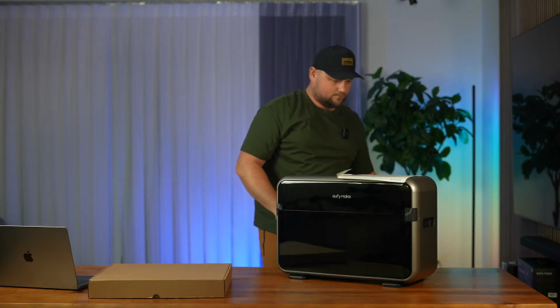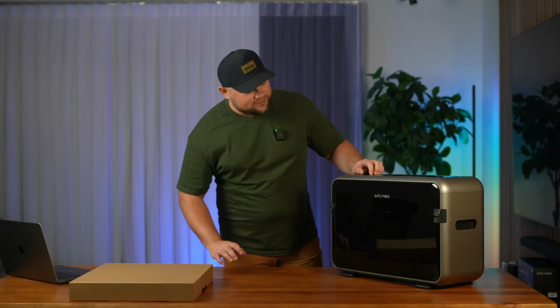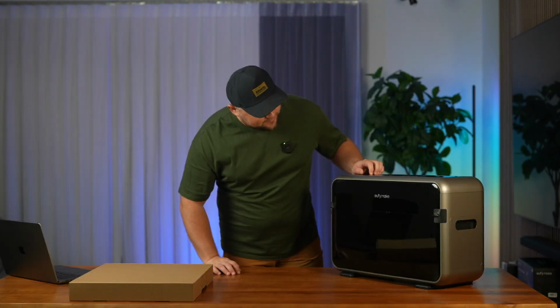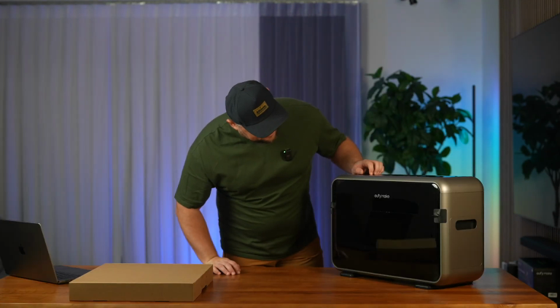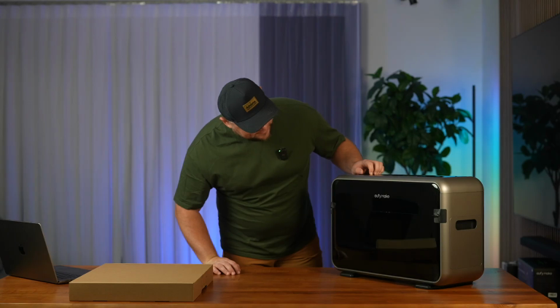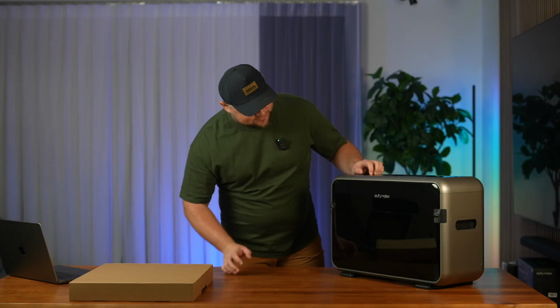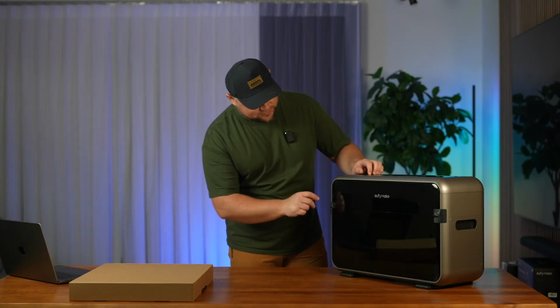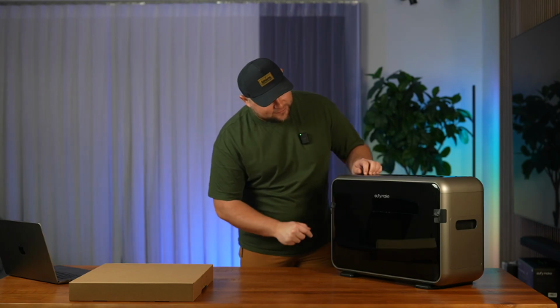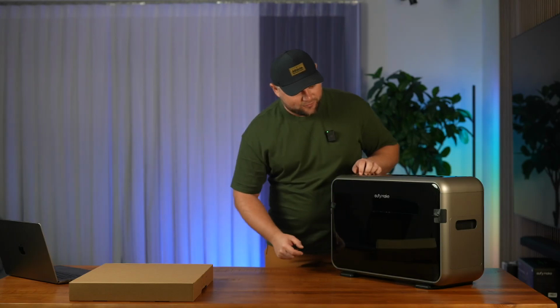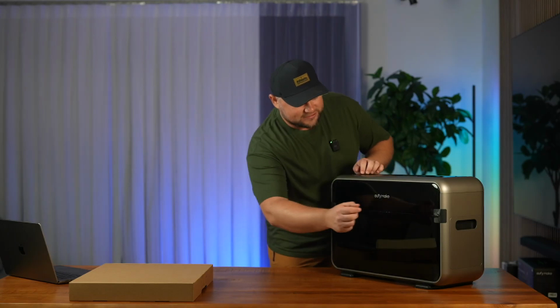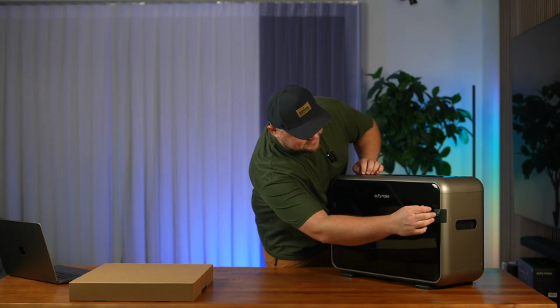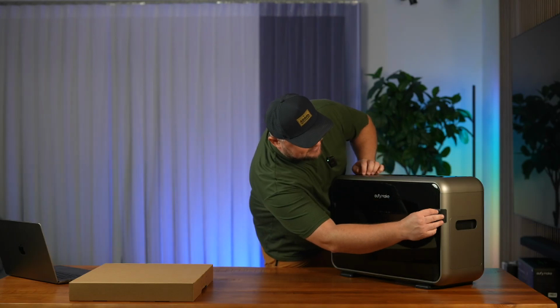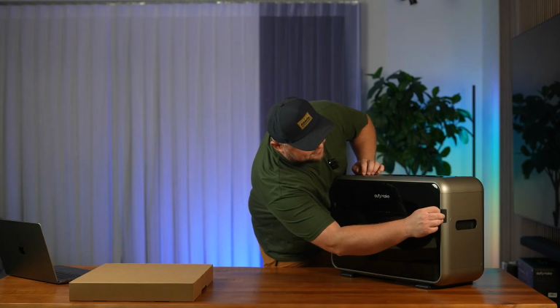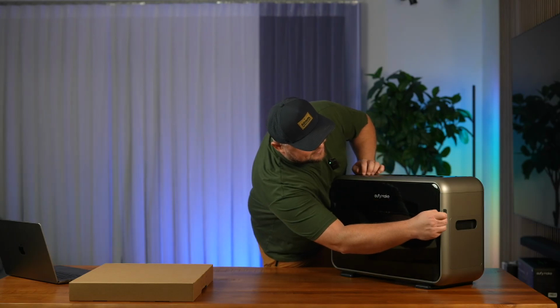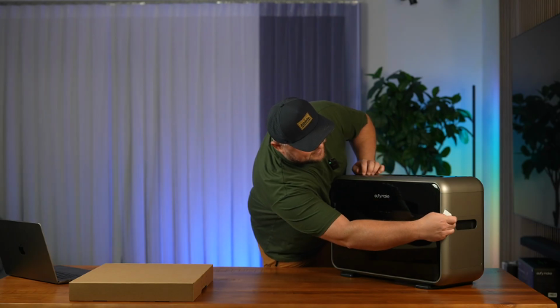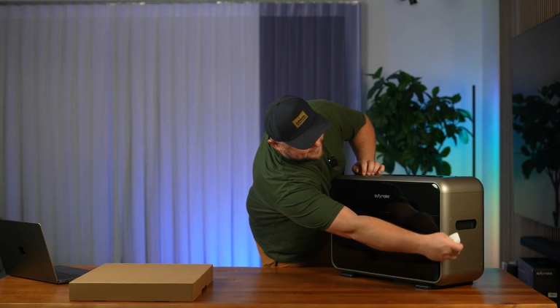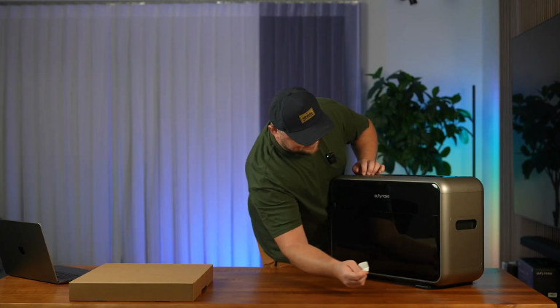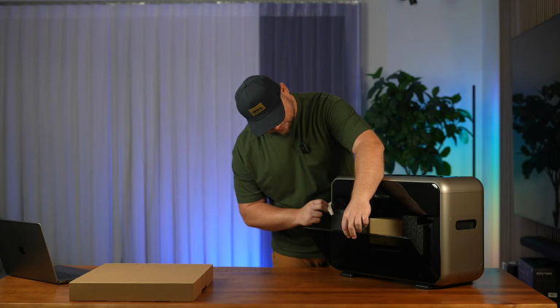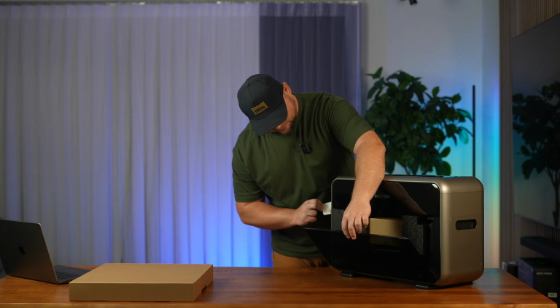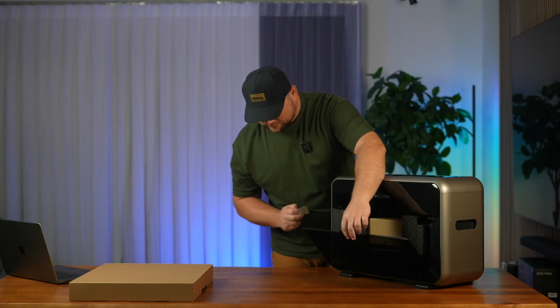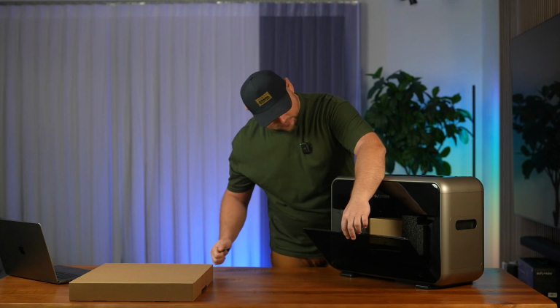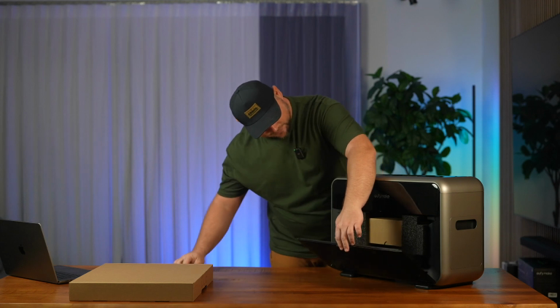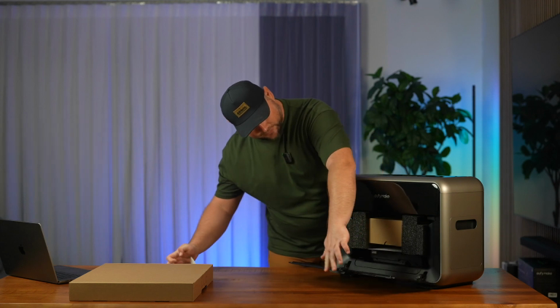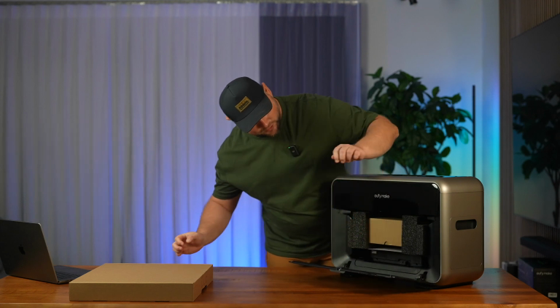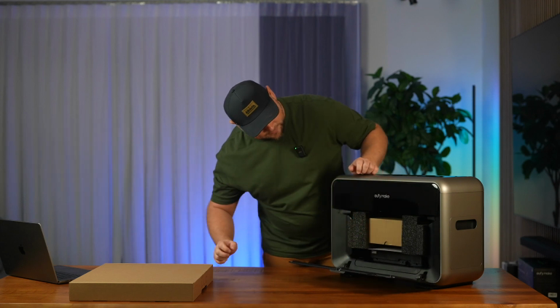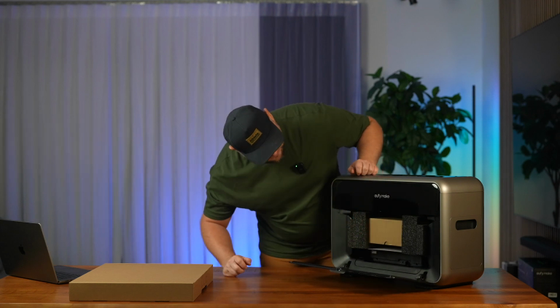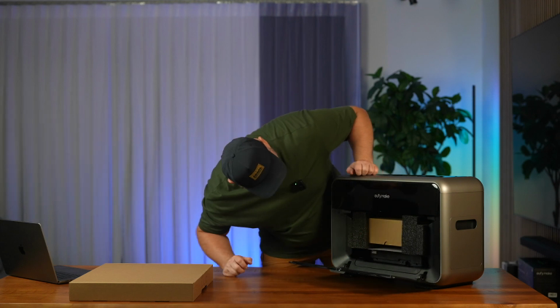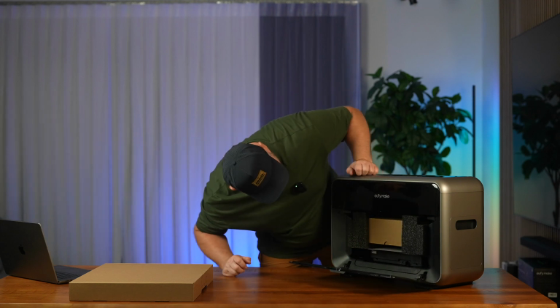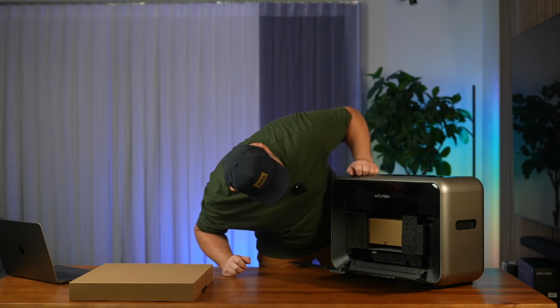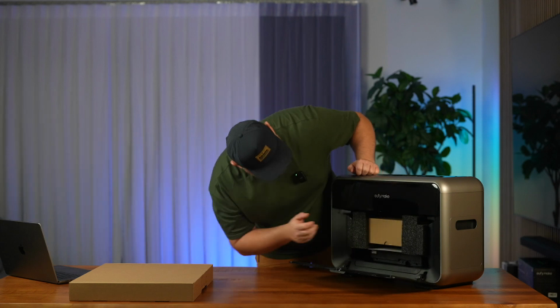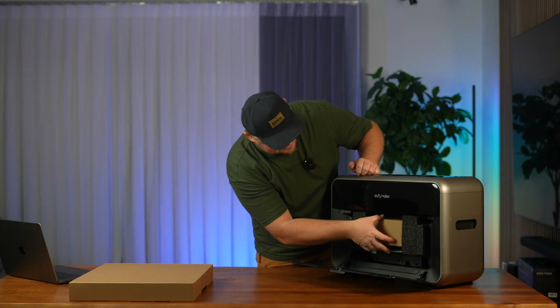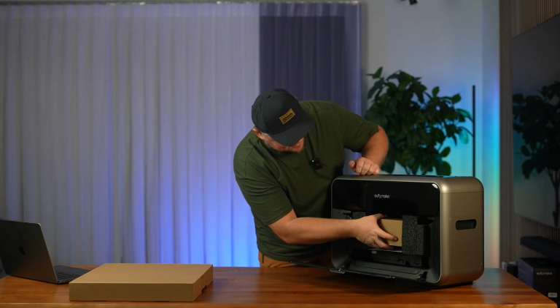Okay, so we got the printer and they want us to remove the protective materials before use. Let's remove them — and there's more stuff inside, so let's check it out.